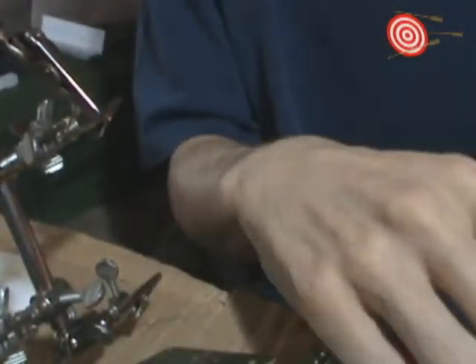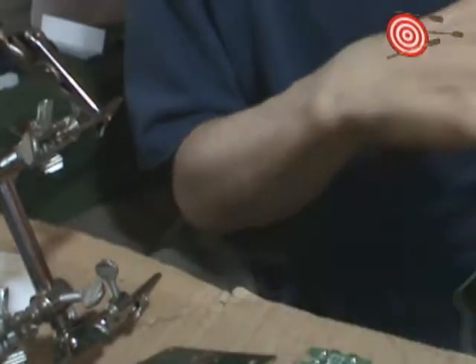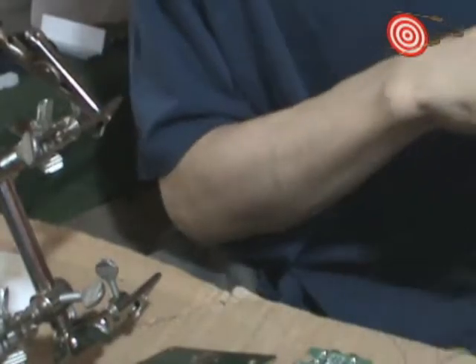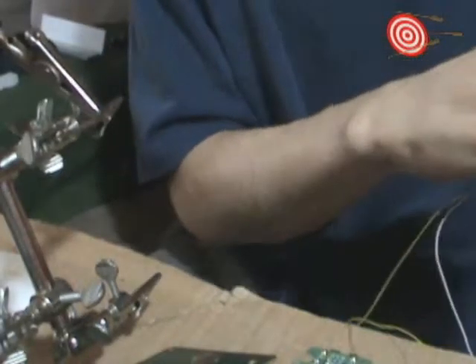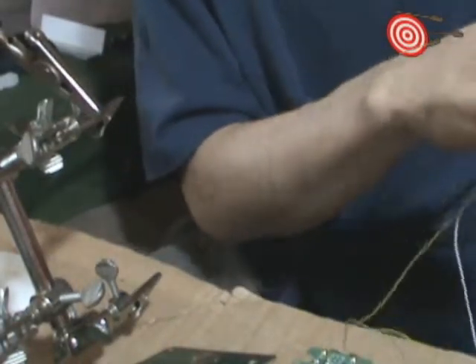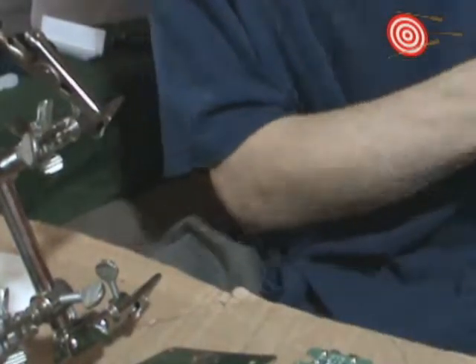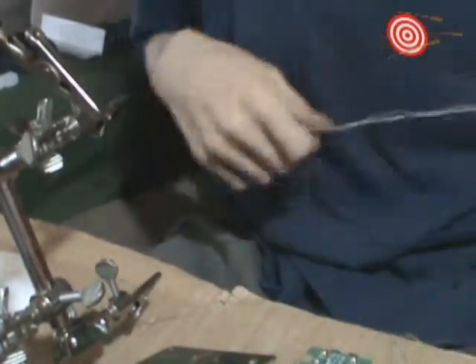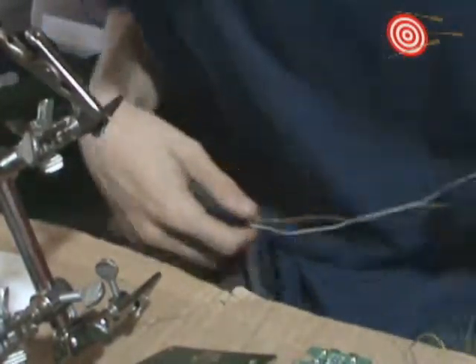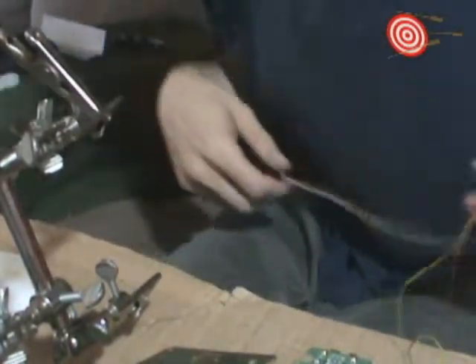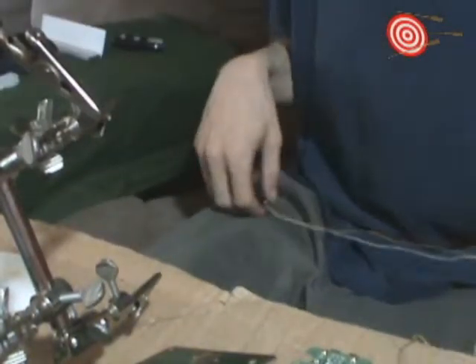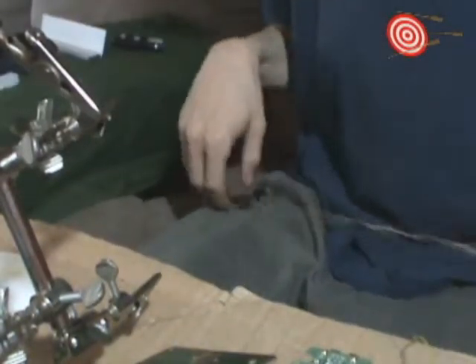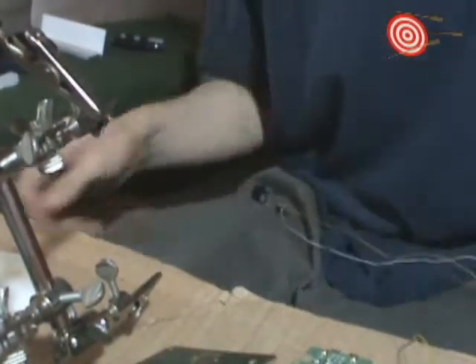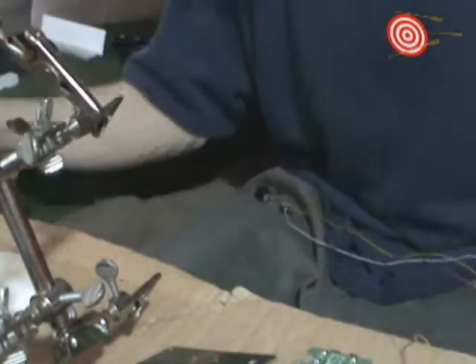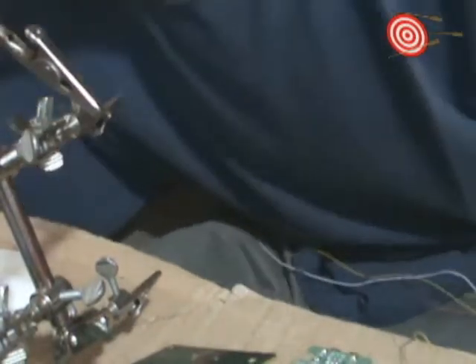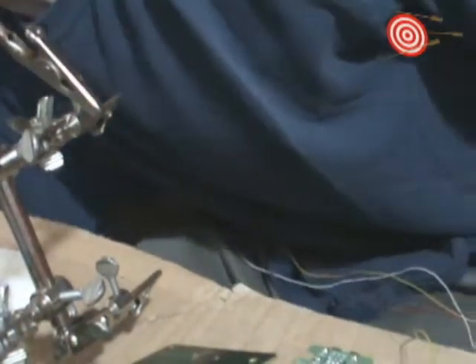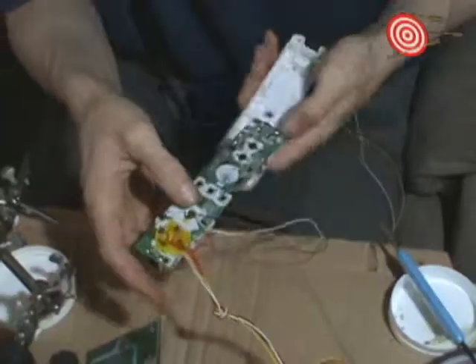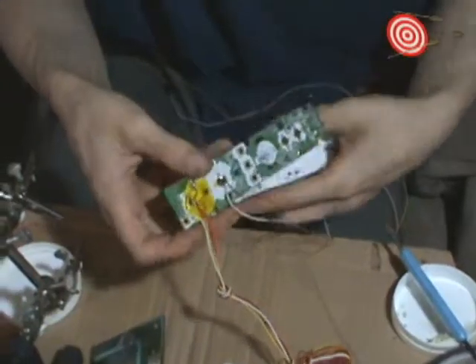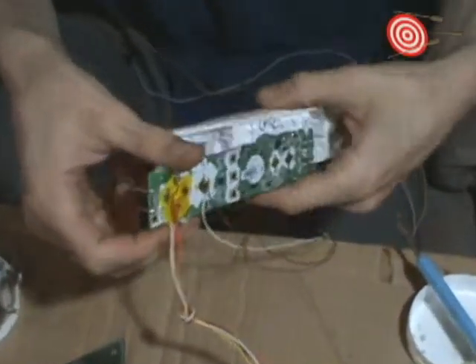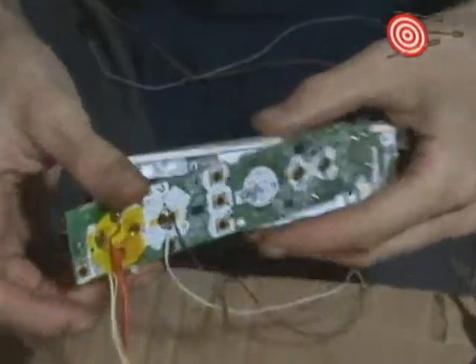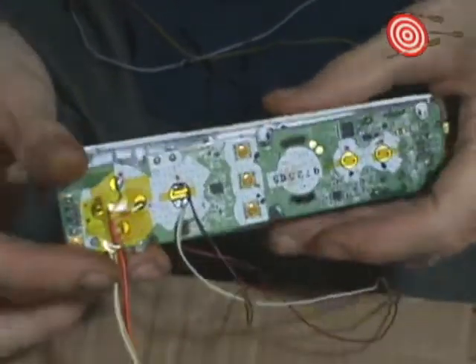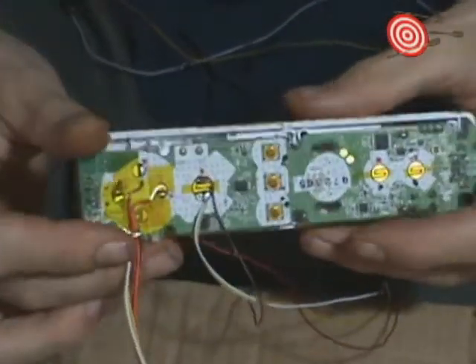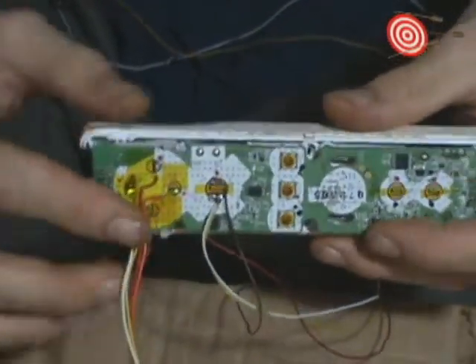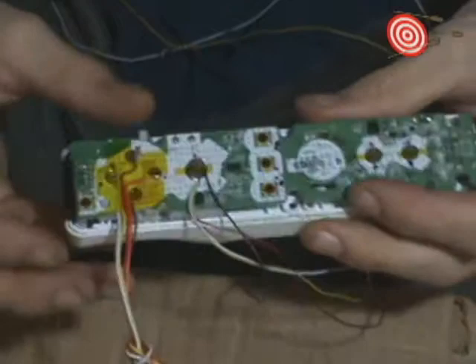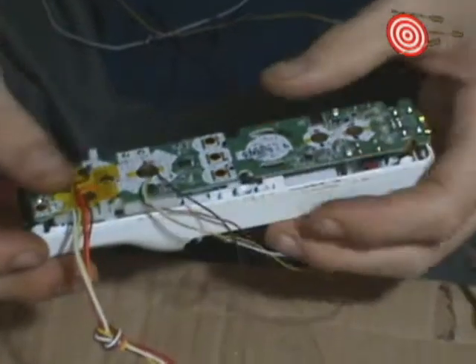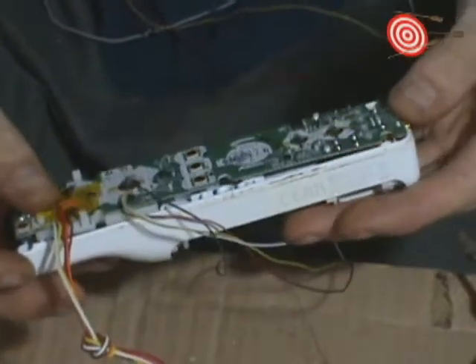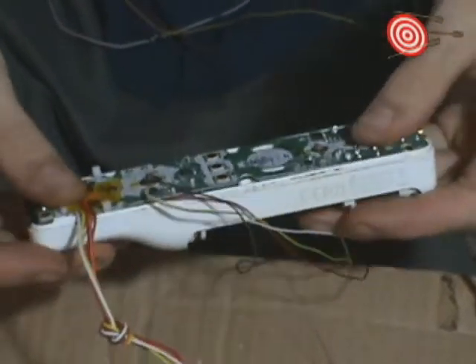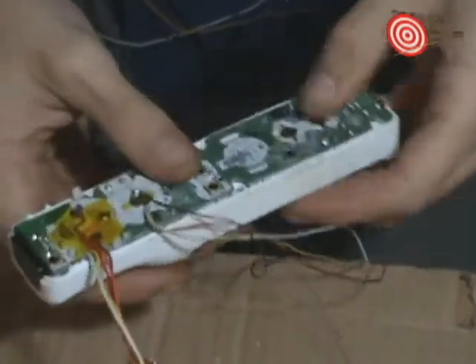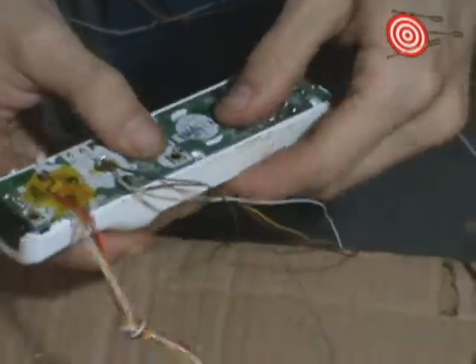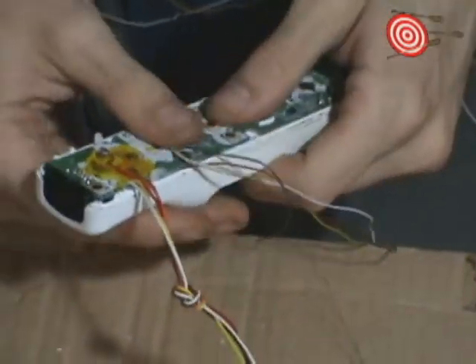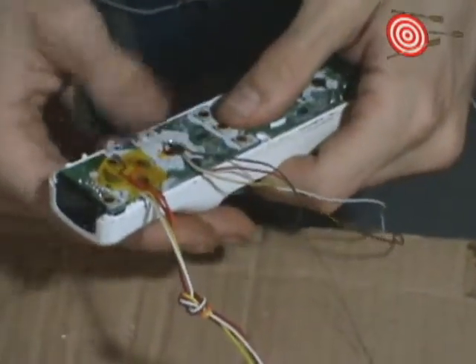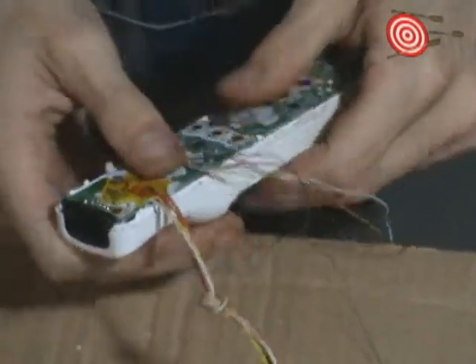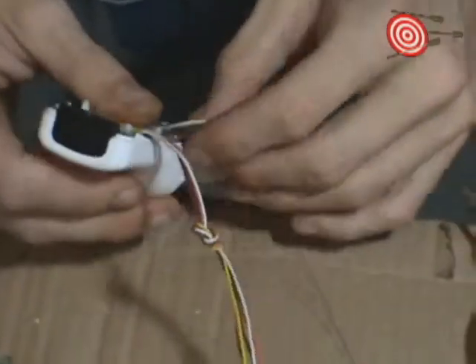We should now have A and B button functionality with this Wiimote. So we're going to put it back into the case and test it out. We're going to take a break from recording for now and put the Wiimote back into its holster. Fits in really well.